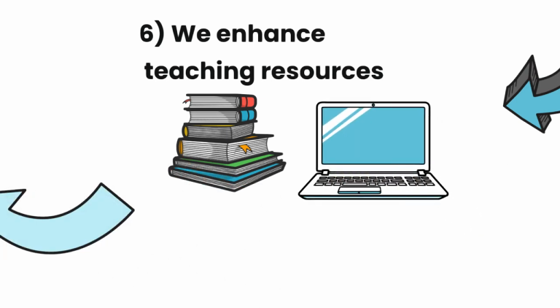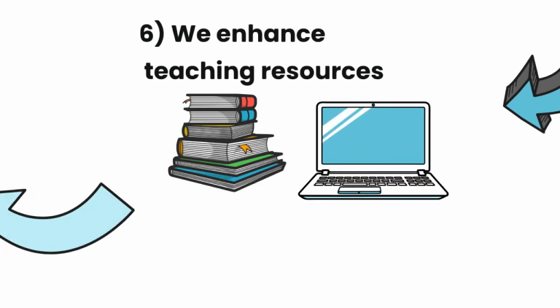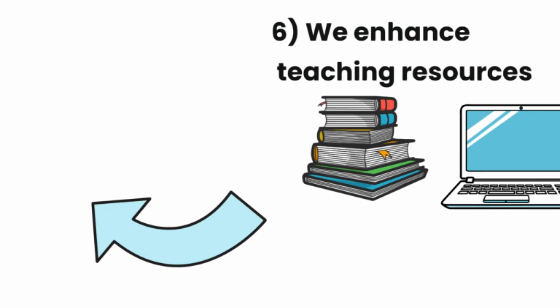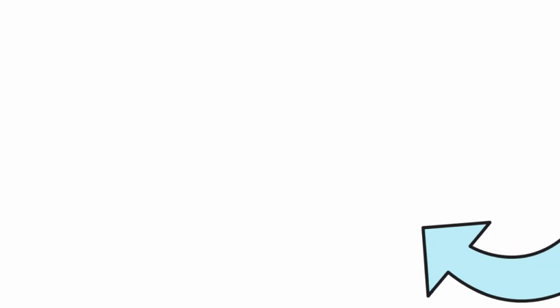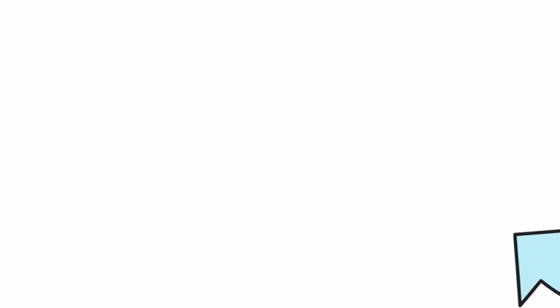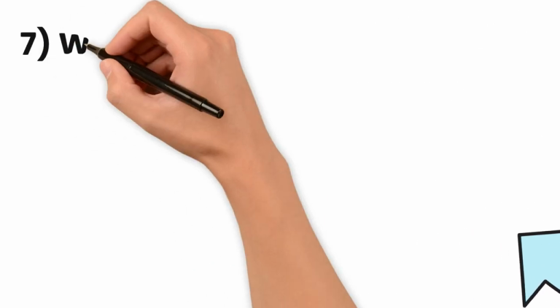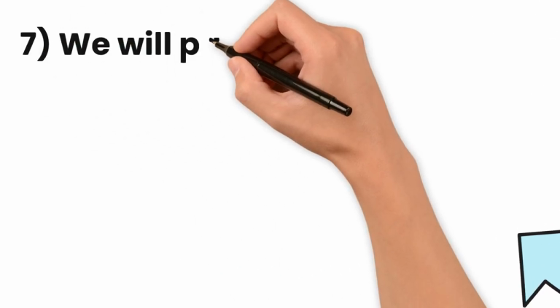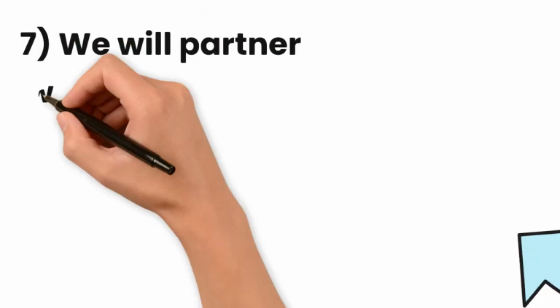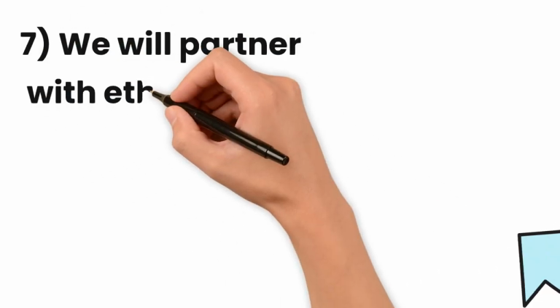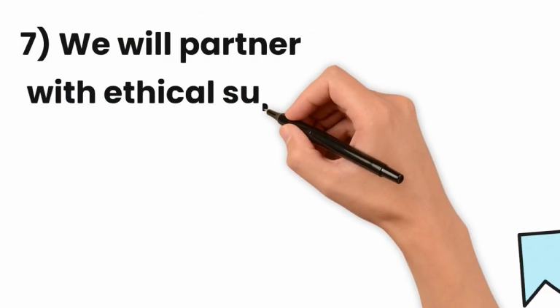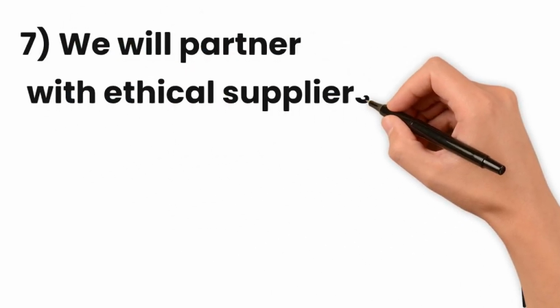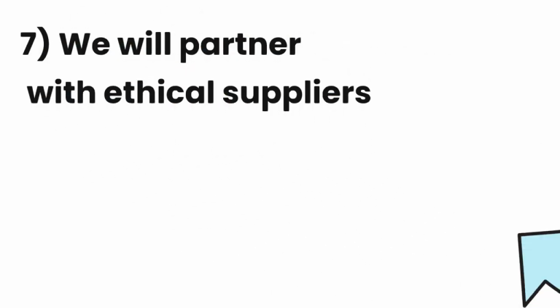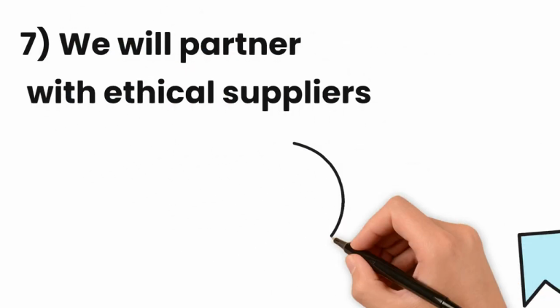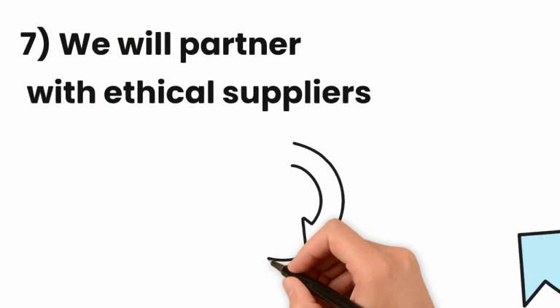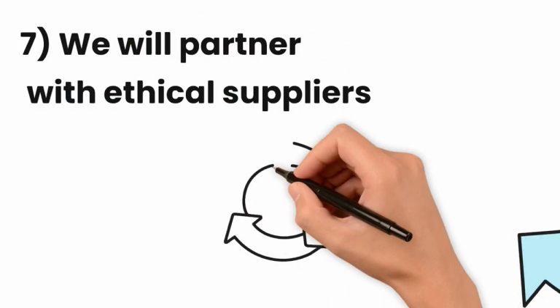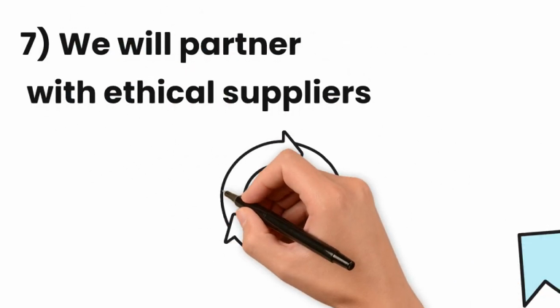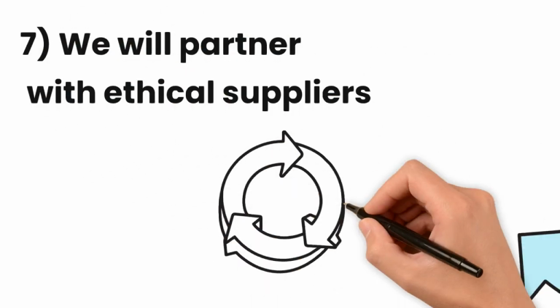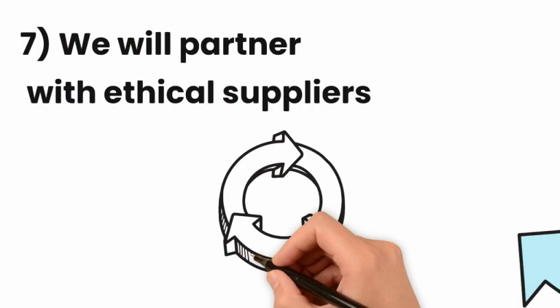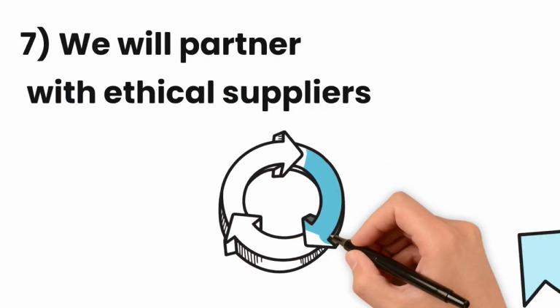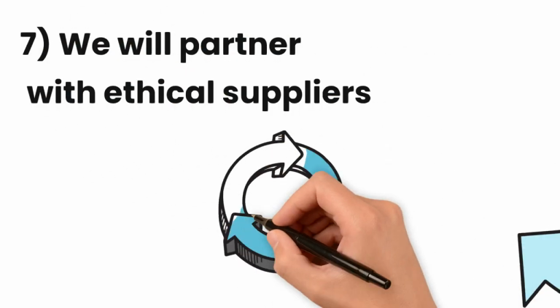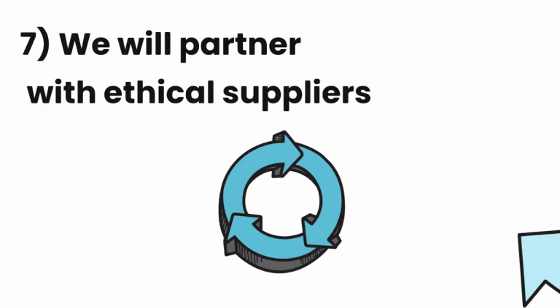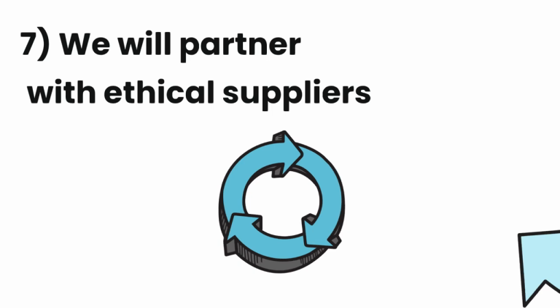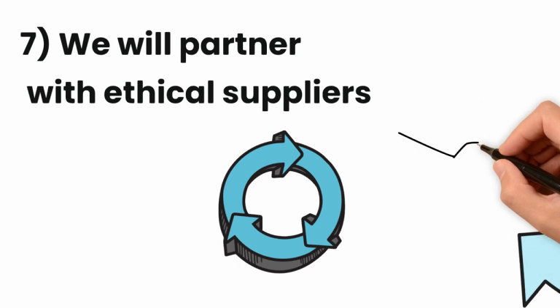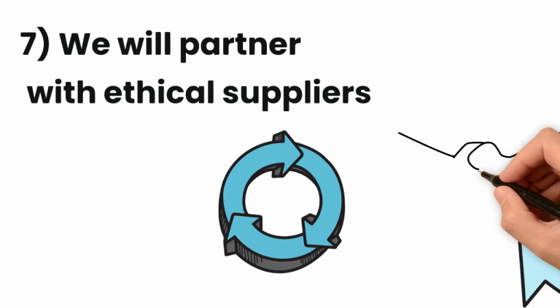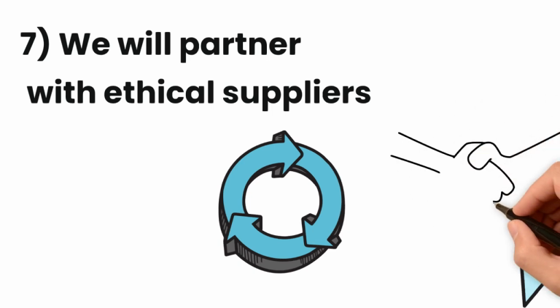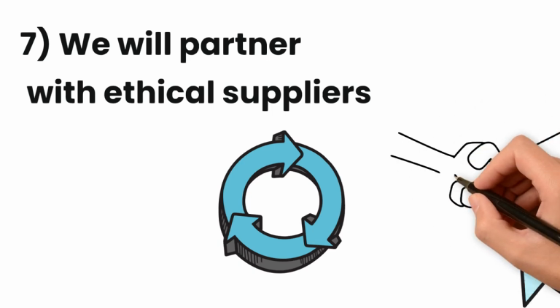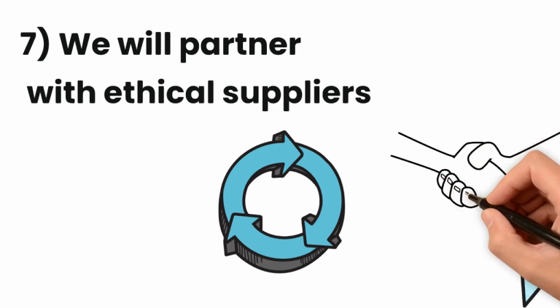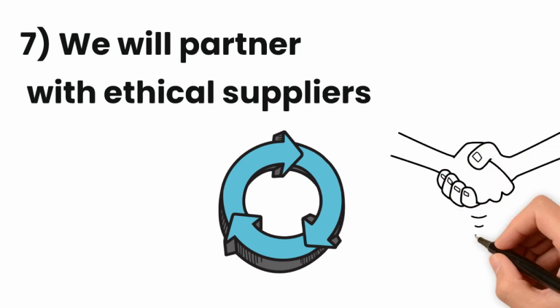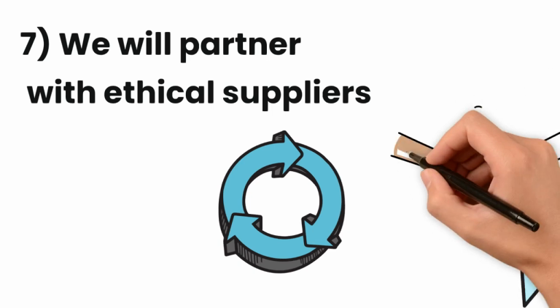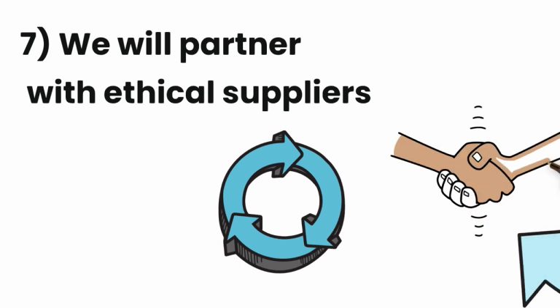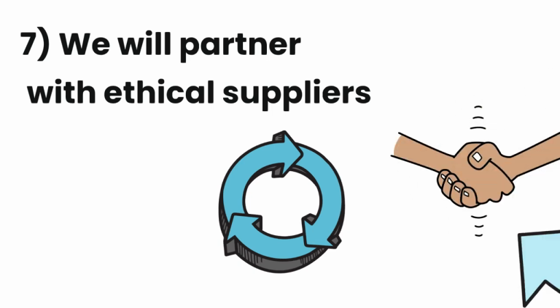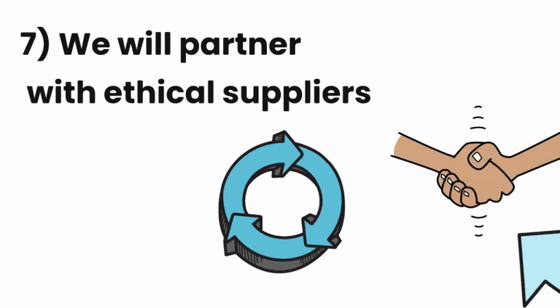We will partner with ethical suppliers. We prioritise suppliers with sustainable business models and transparent practices. We expect suppliers to adhere to ethical conduct and avoid harmful practices.